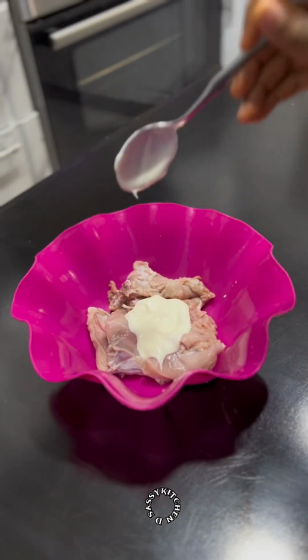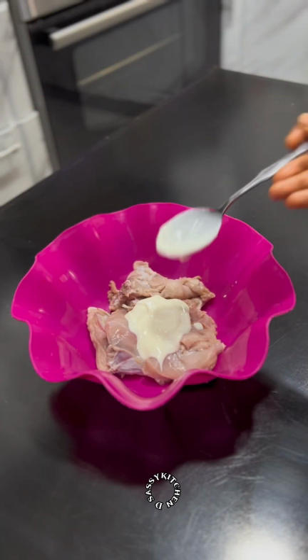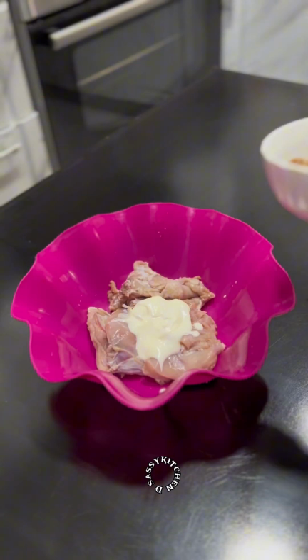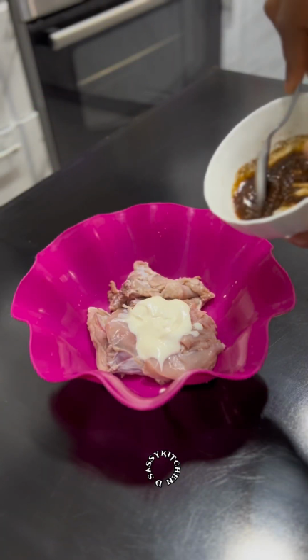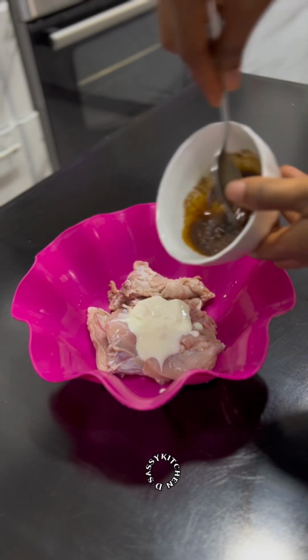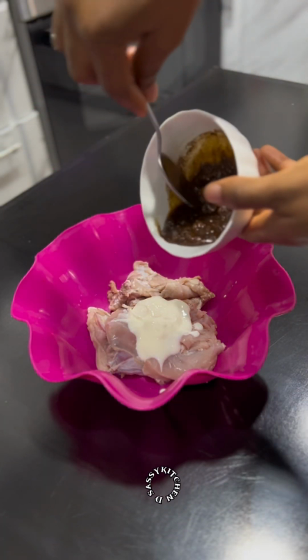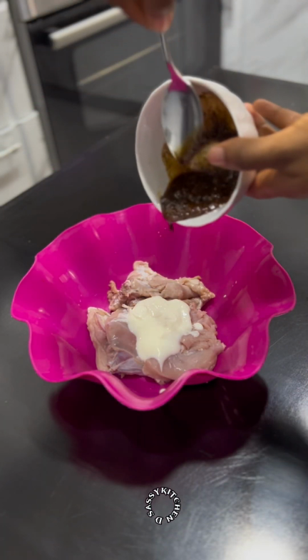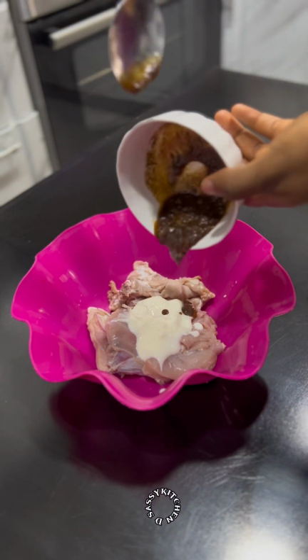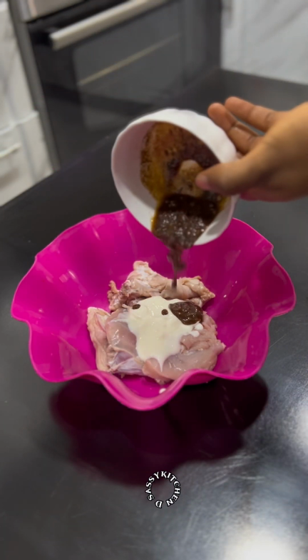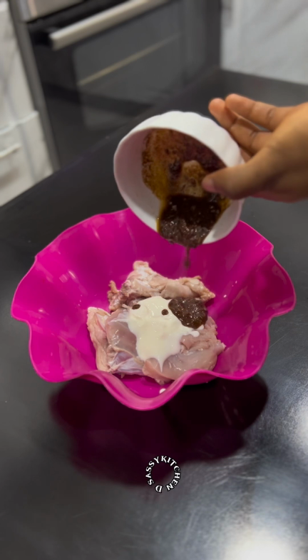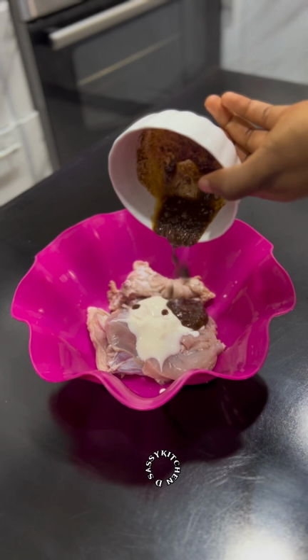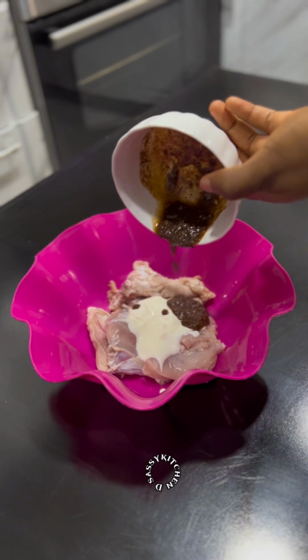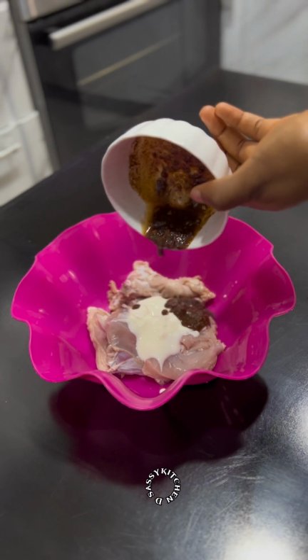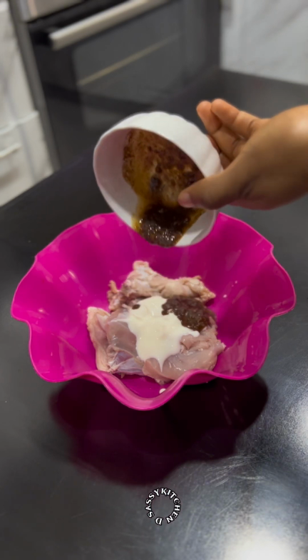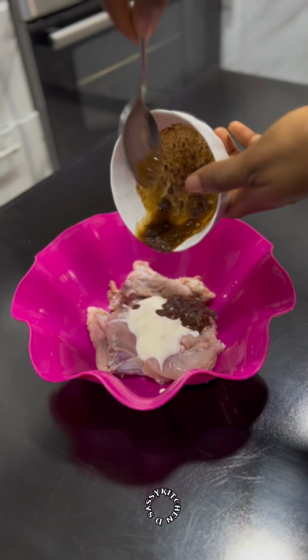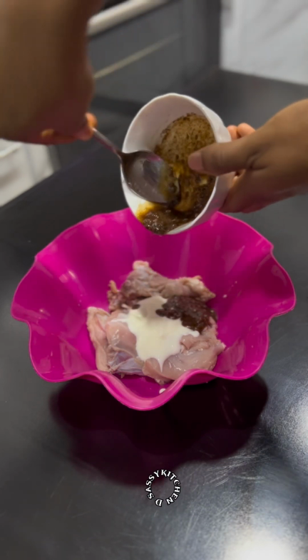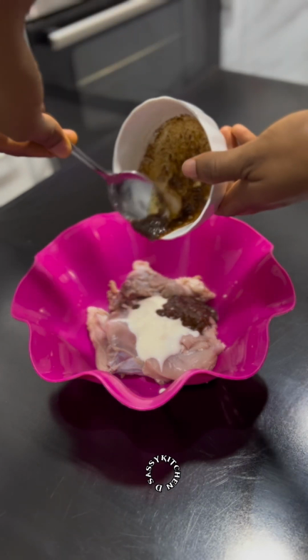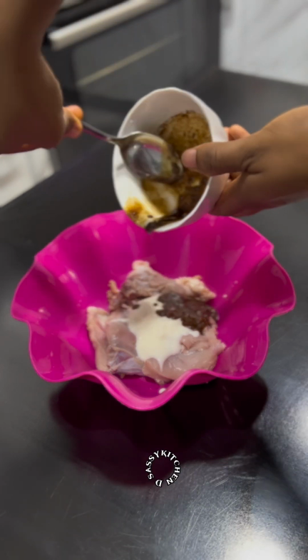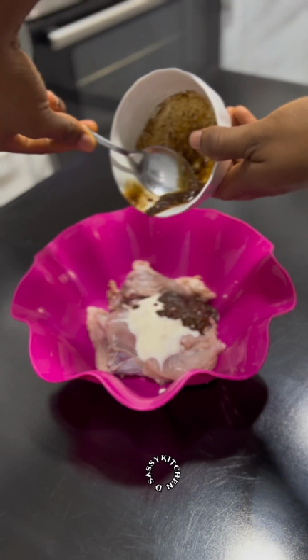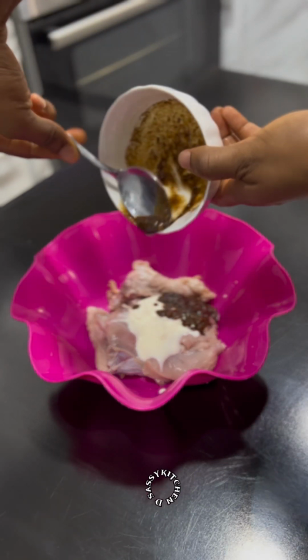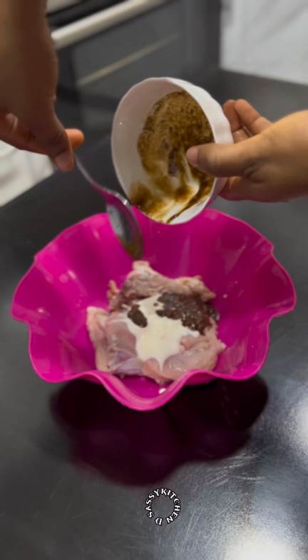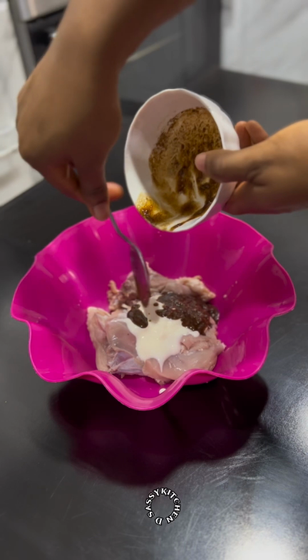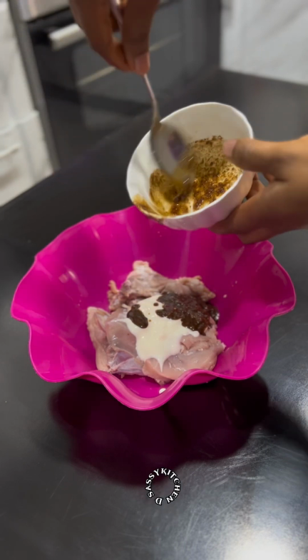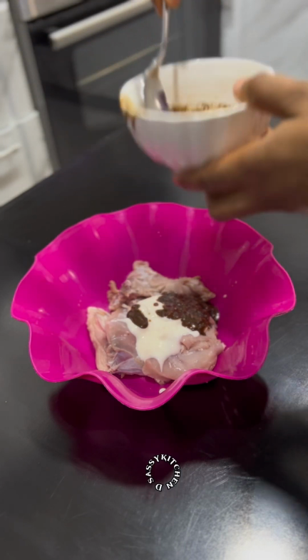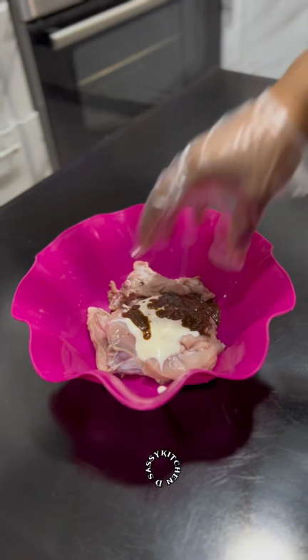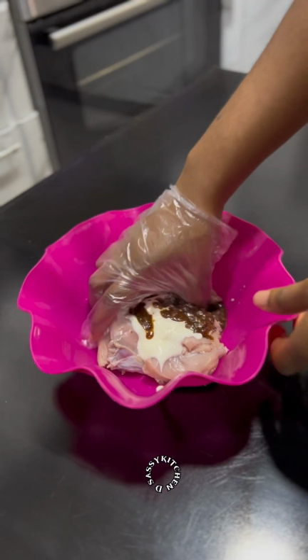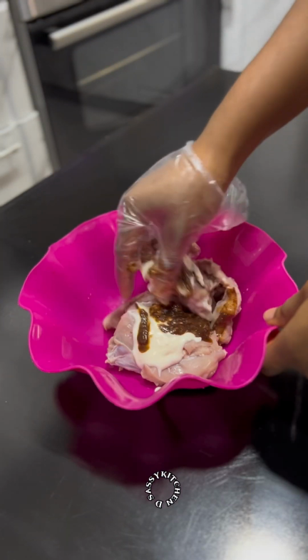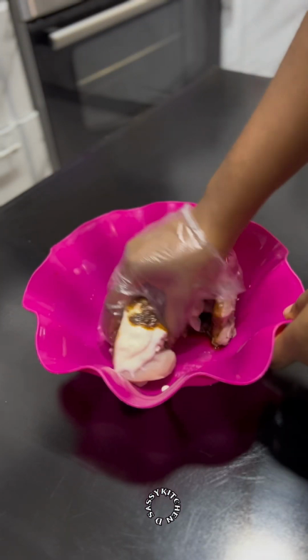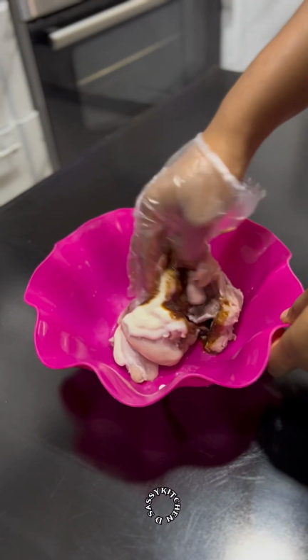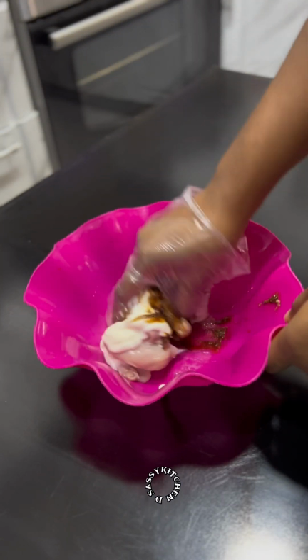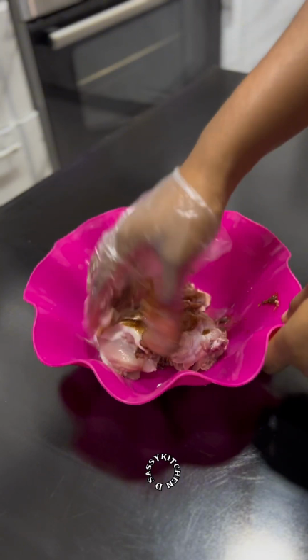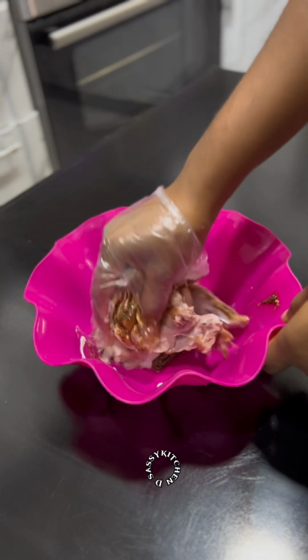Add the spice mixture to your chicken and massage it properly so everything is well coated. Then leave it in your fridge for at least one hour before pan grilling.